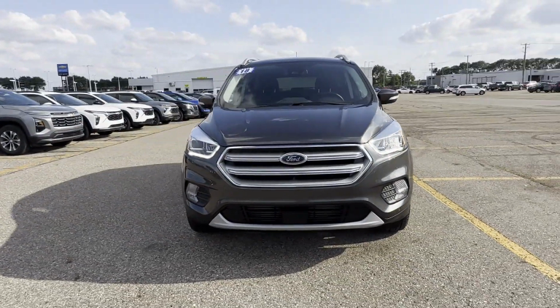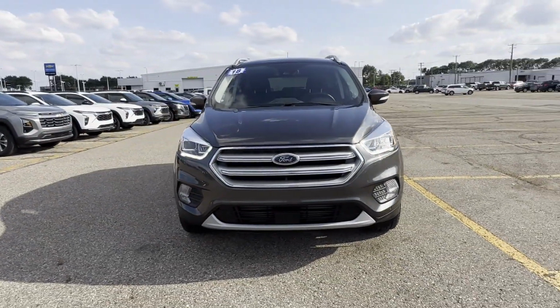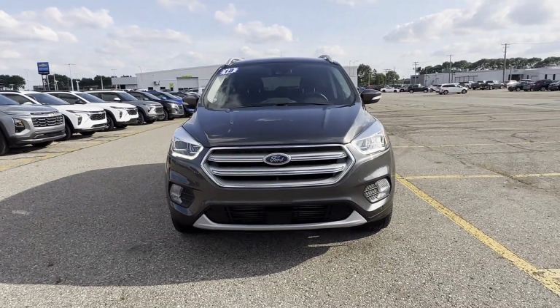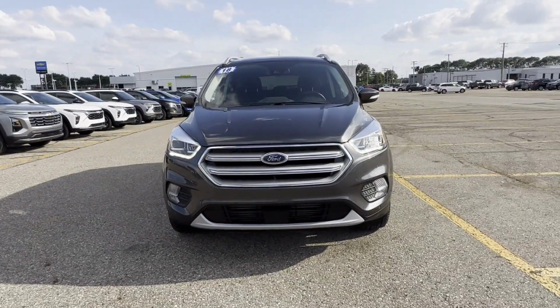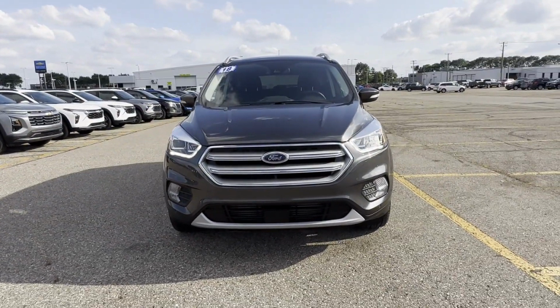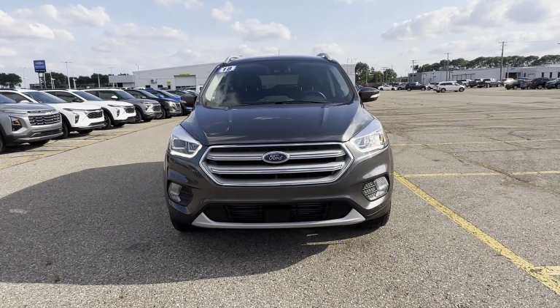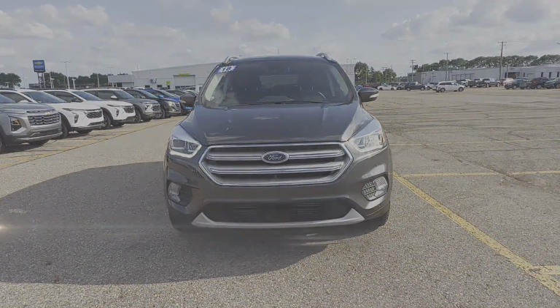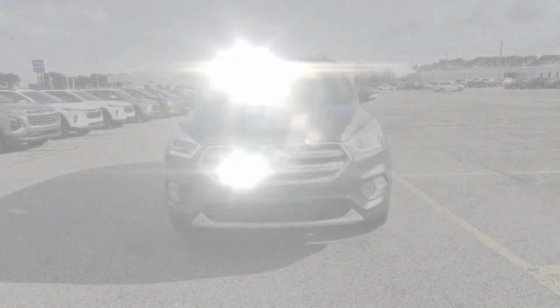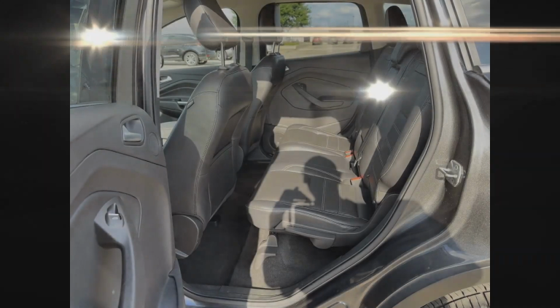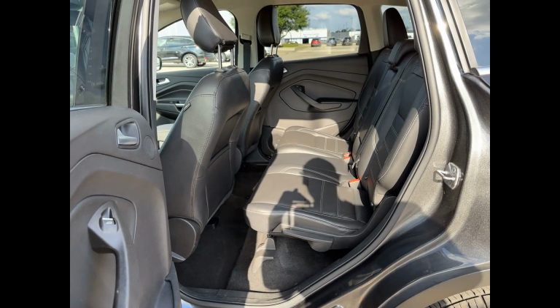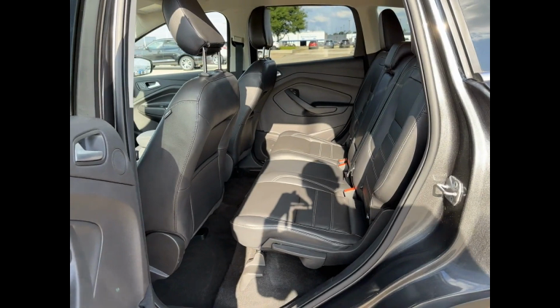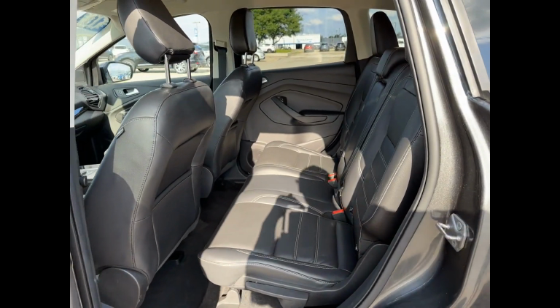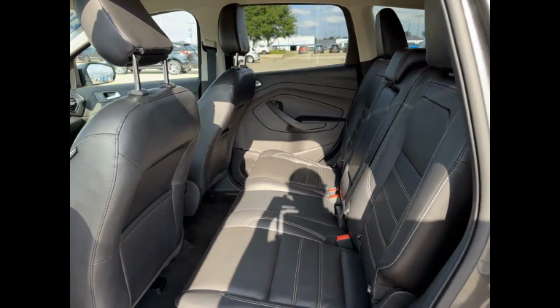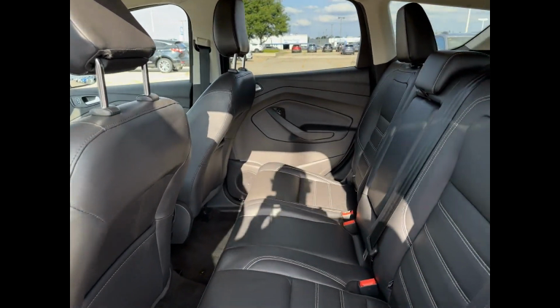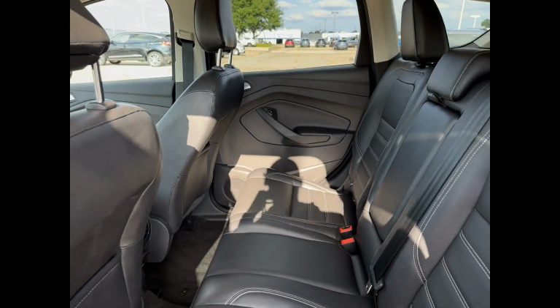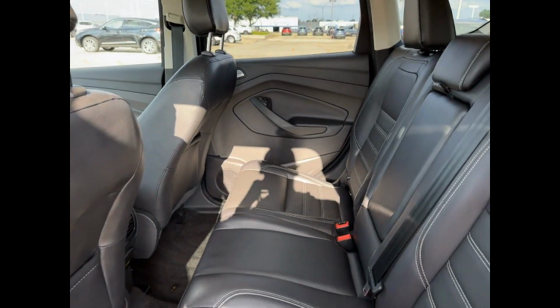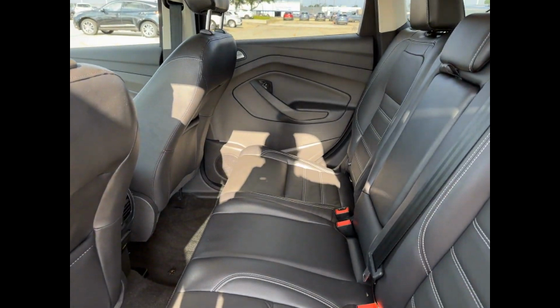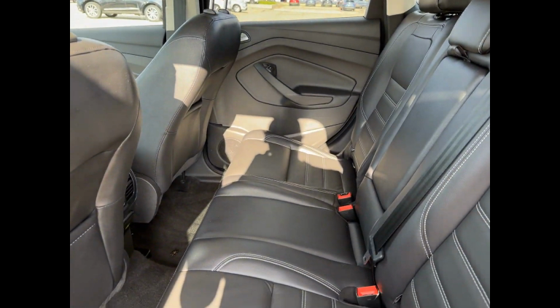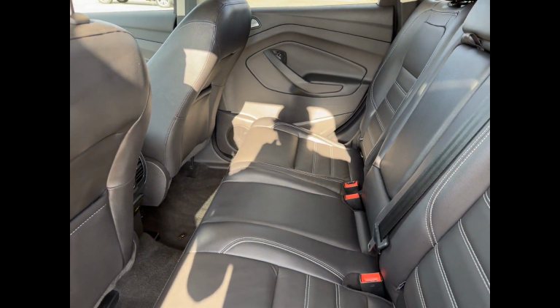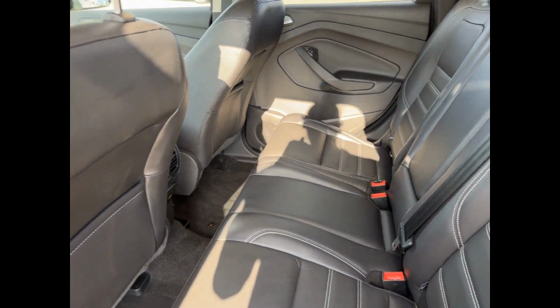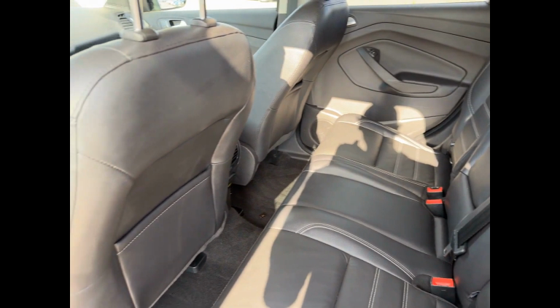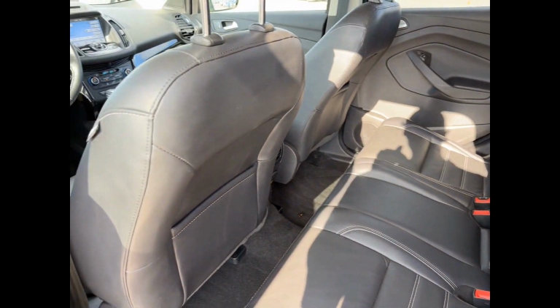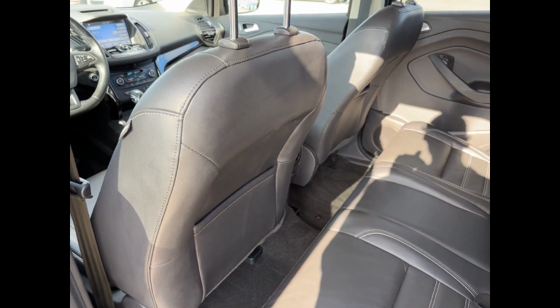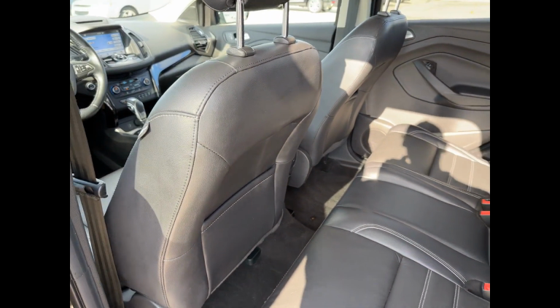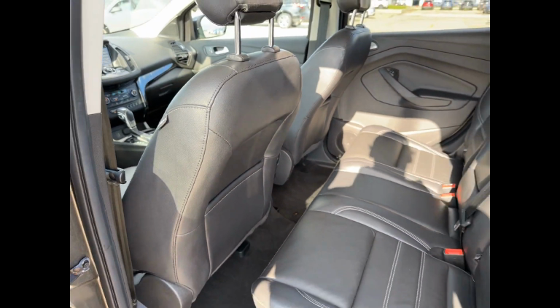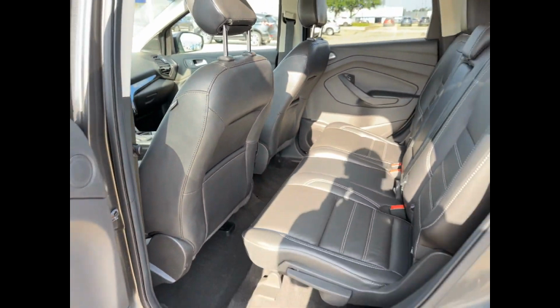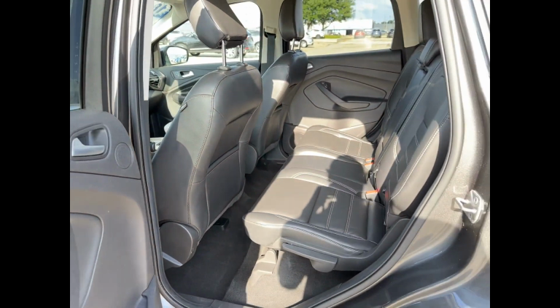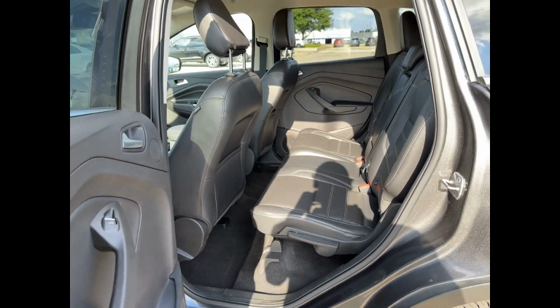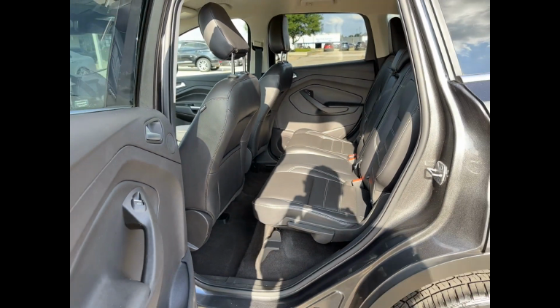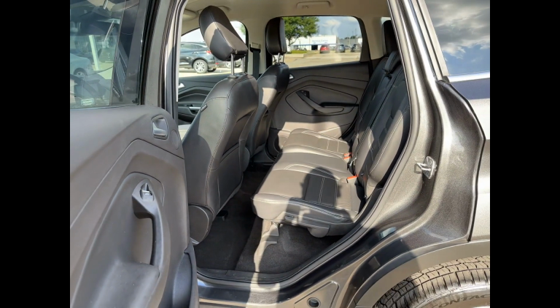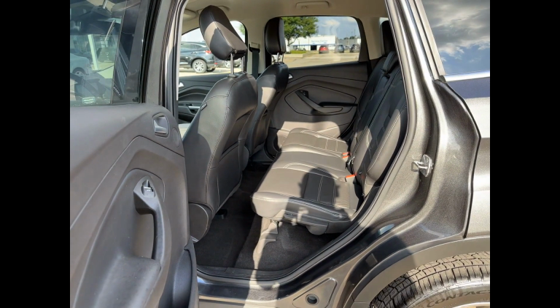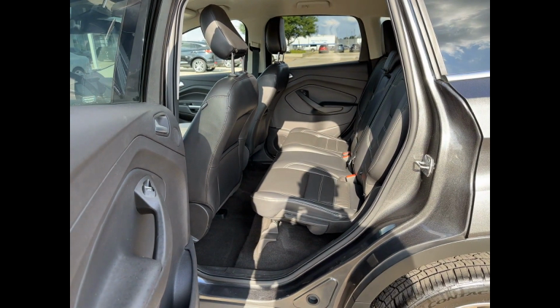Turbocharged engine, multi-zone air conditioning, blind spot monitor, heated side-view mirrors, leather seats, backup camera, passenger seat adjustable lumbar support, memory seat.